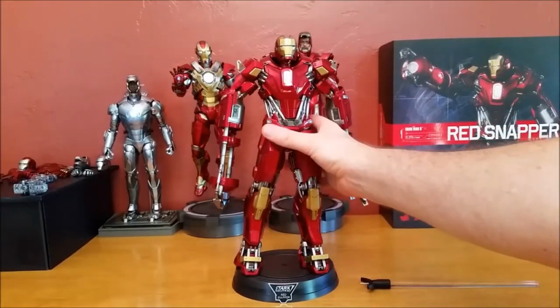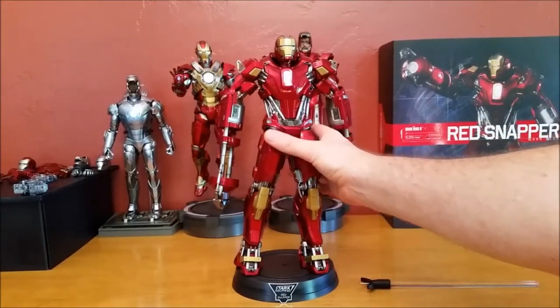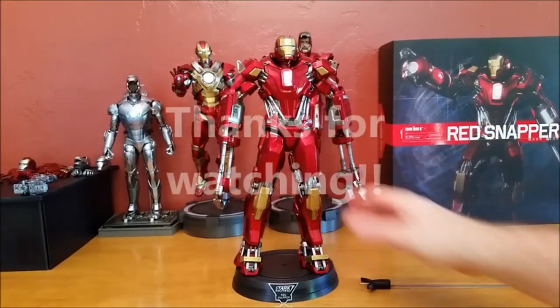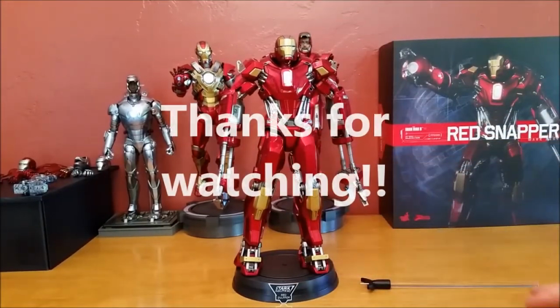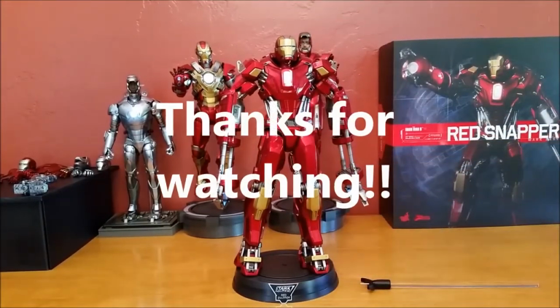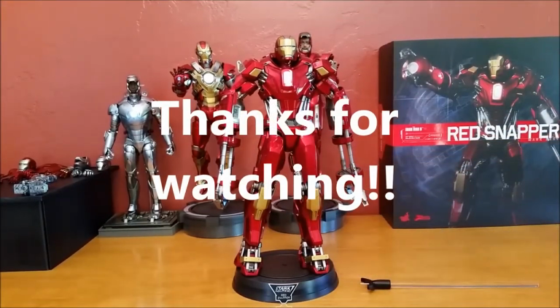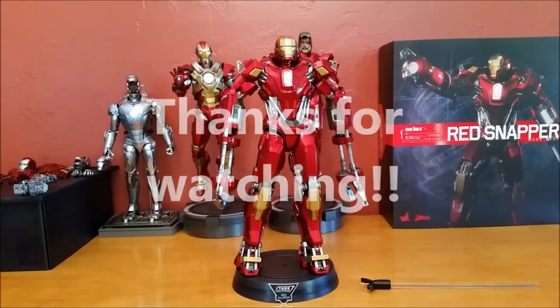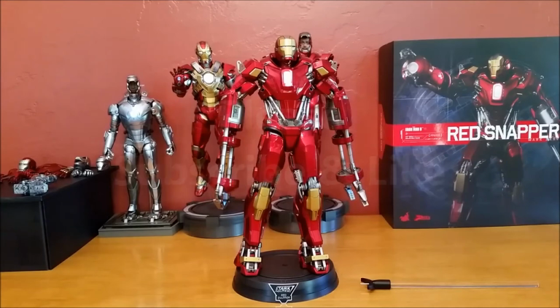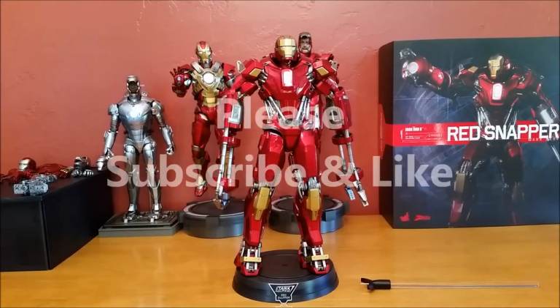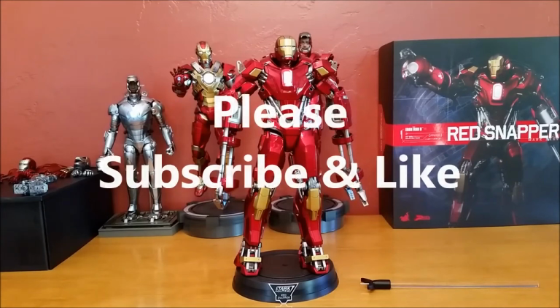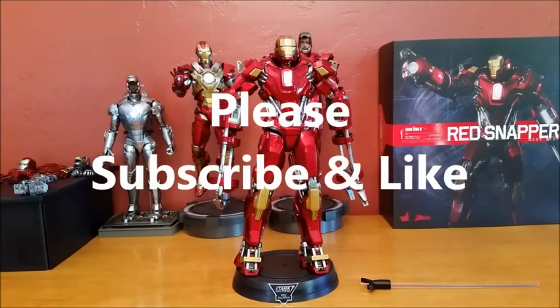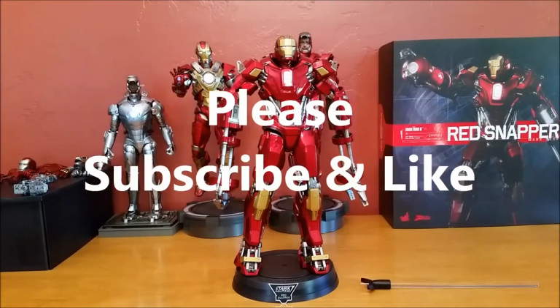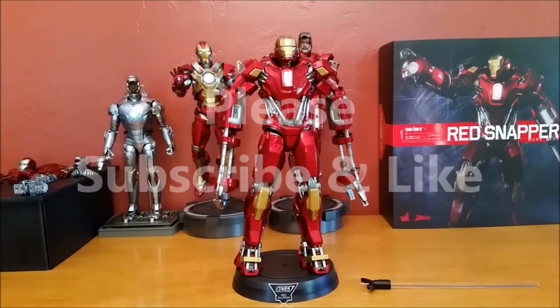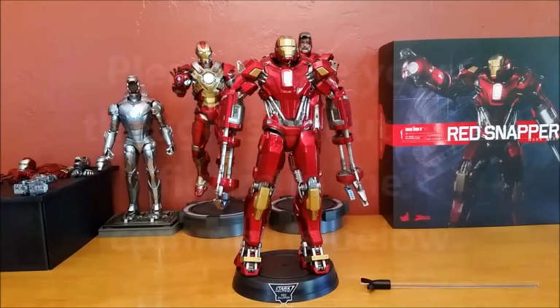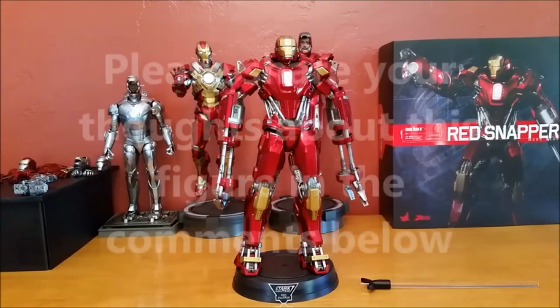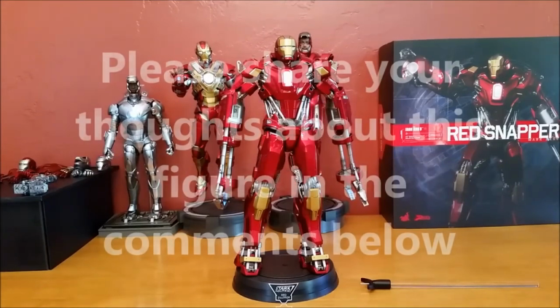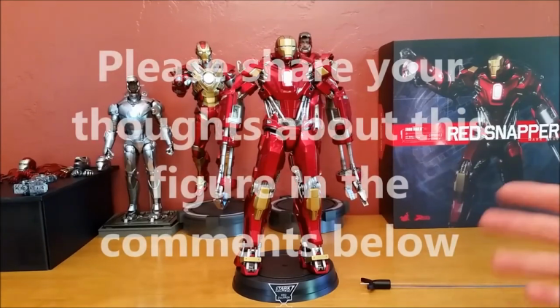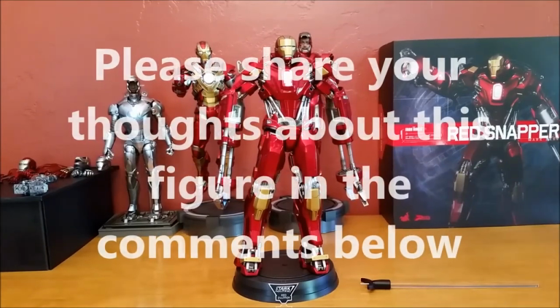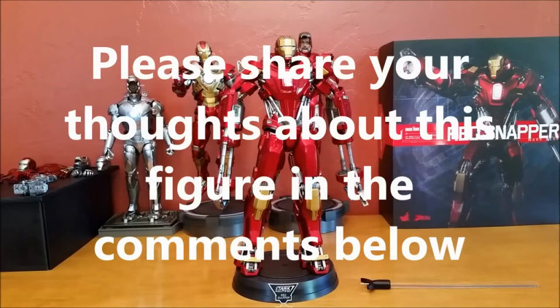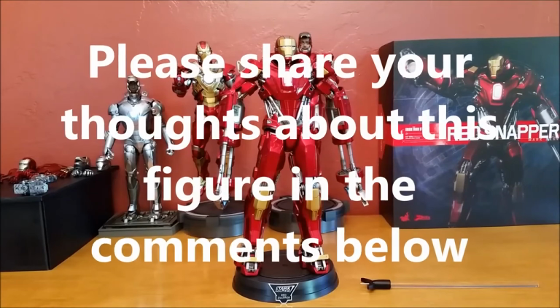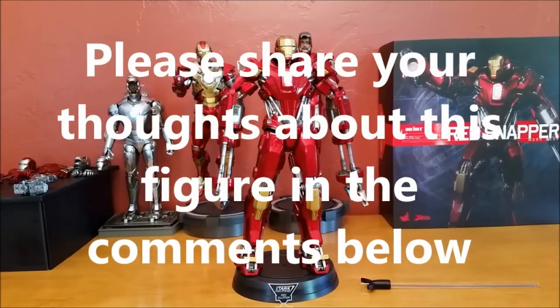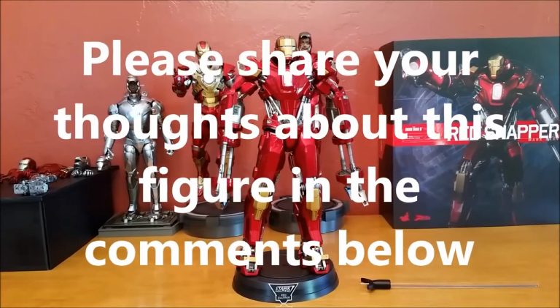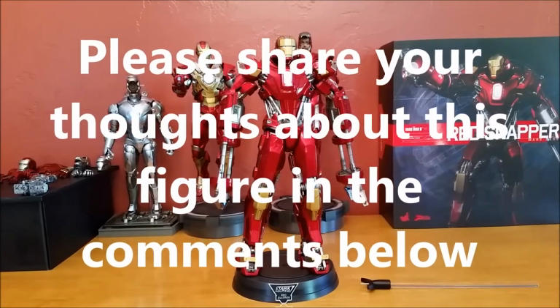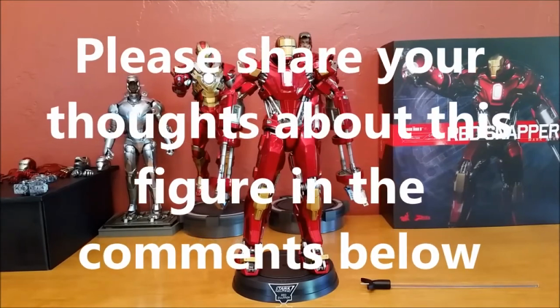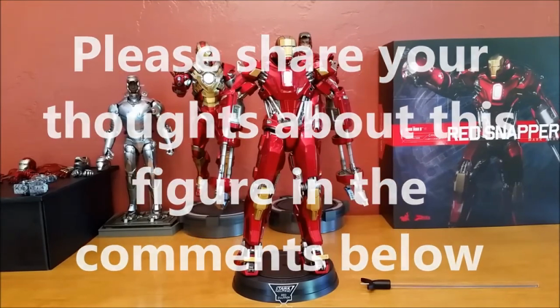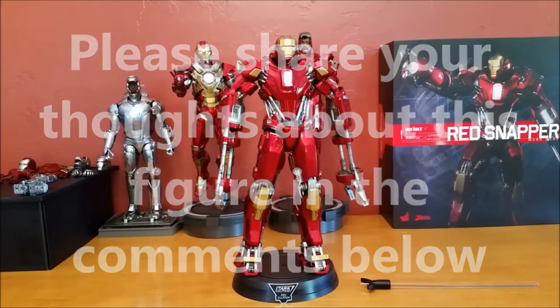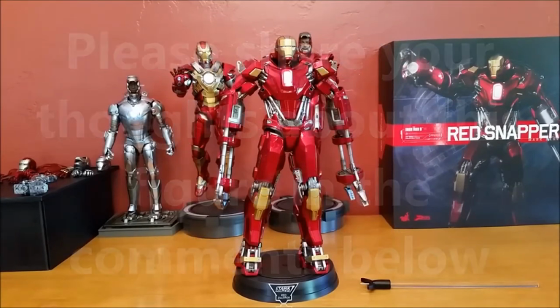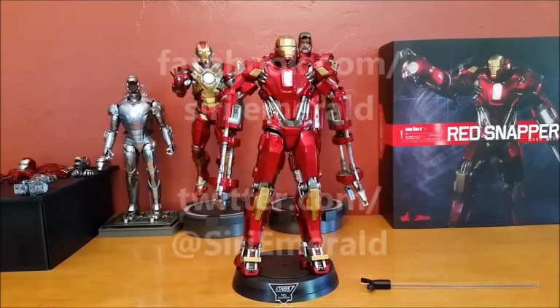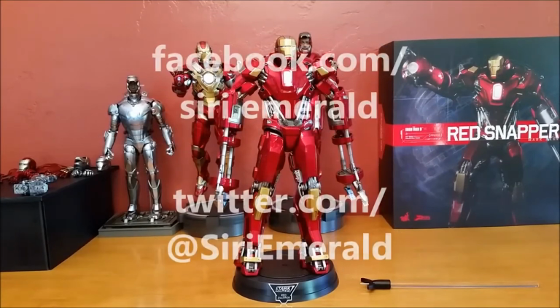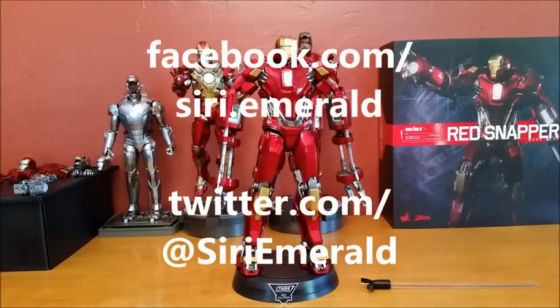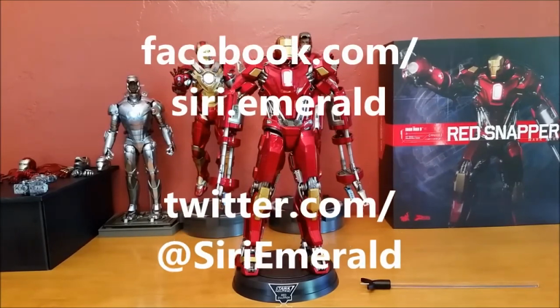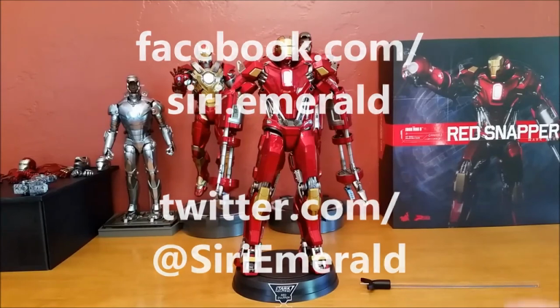Thanks for watching. Please don't forget to subscribe and like this video. Tell me what your thoughts are on the Mark 35 and on where Hot Toys needs to continue making the other armors. I'll see you on the next video. Happy collecting.